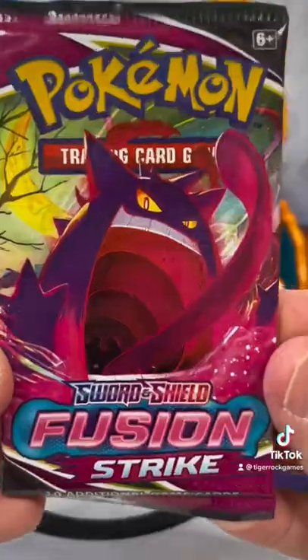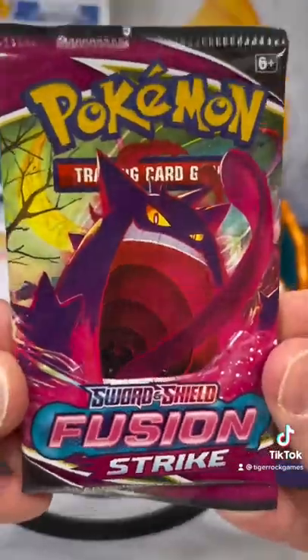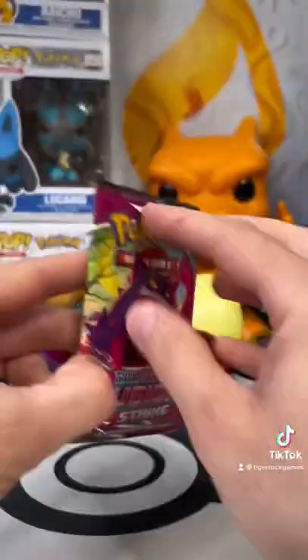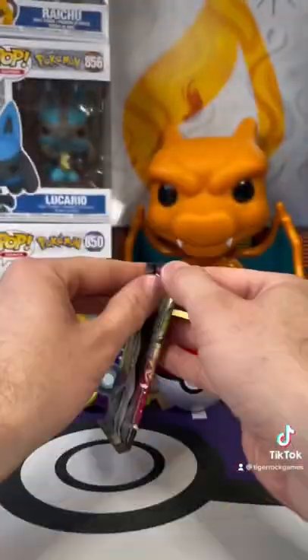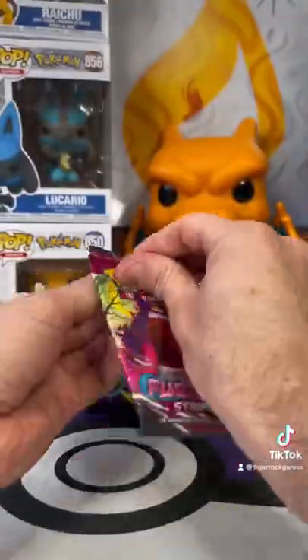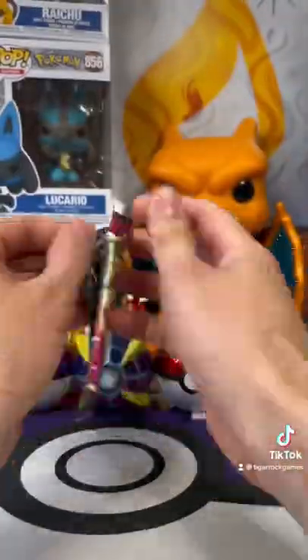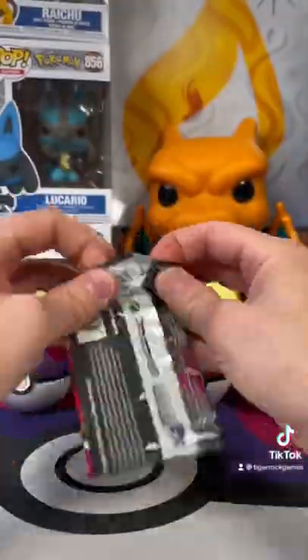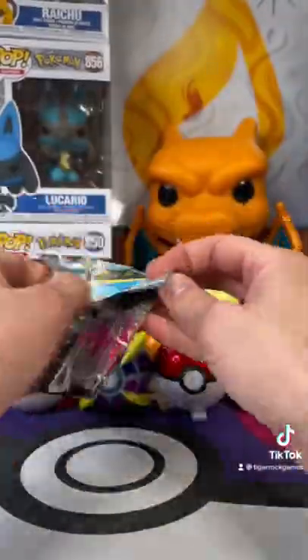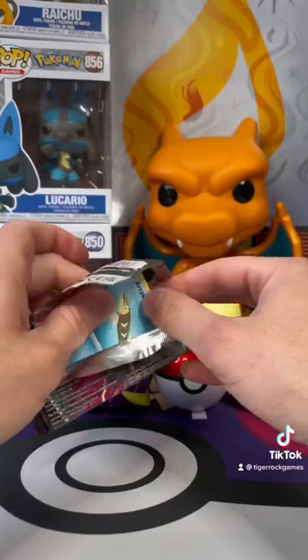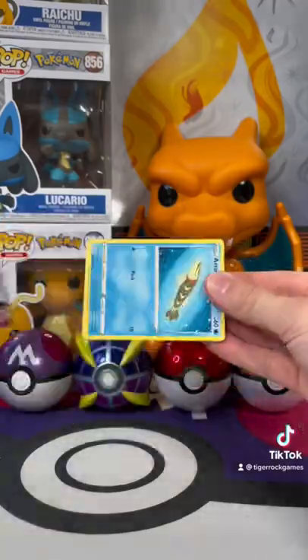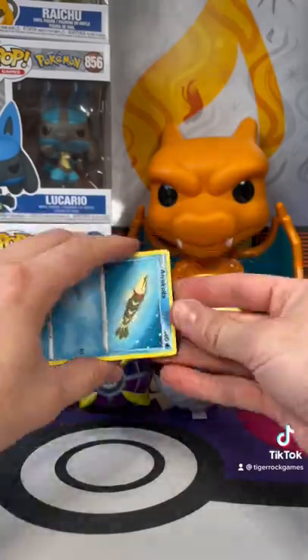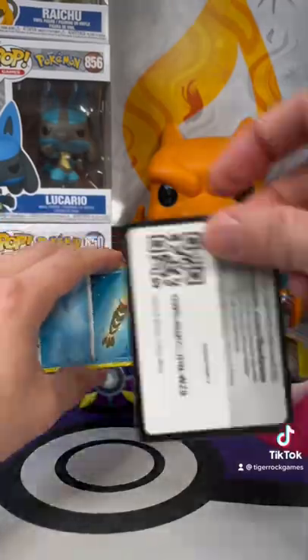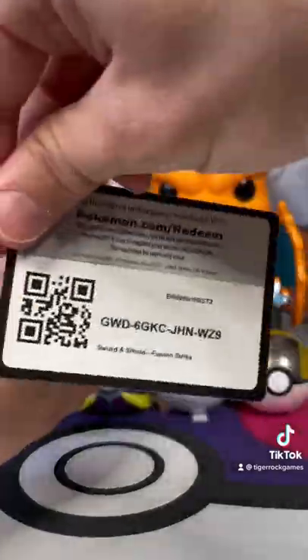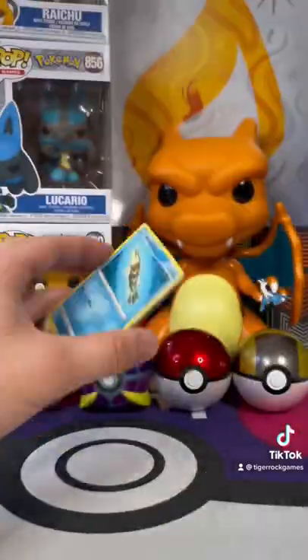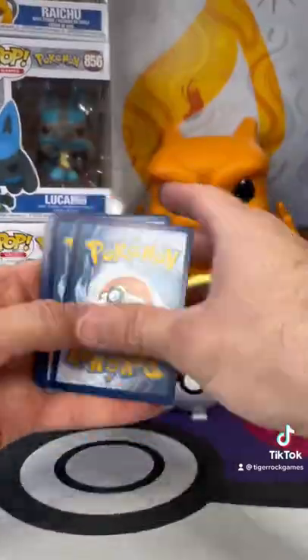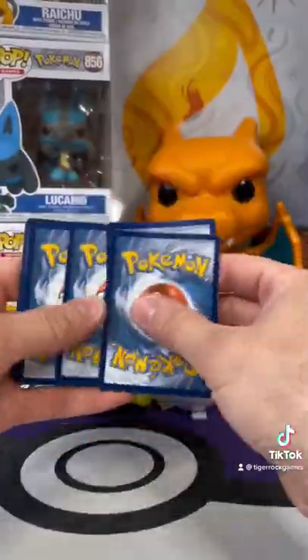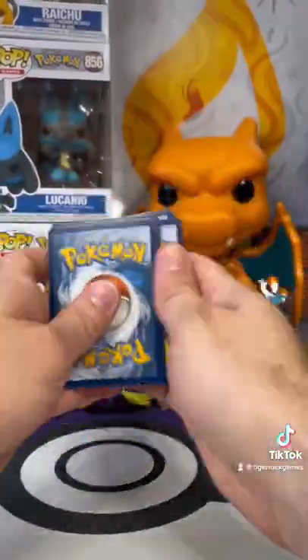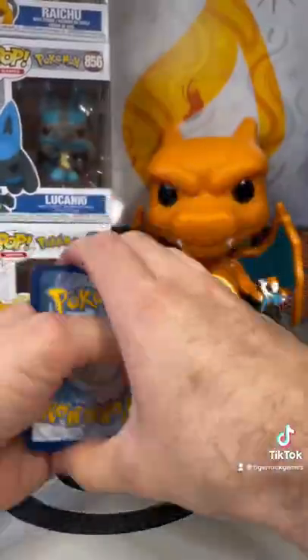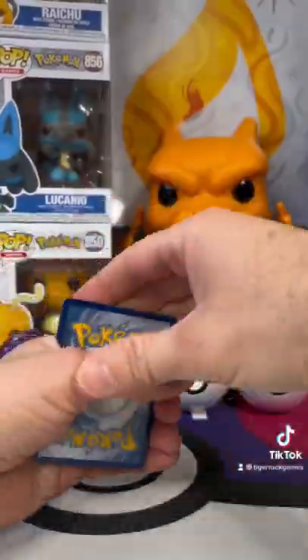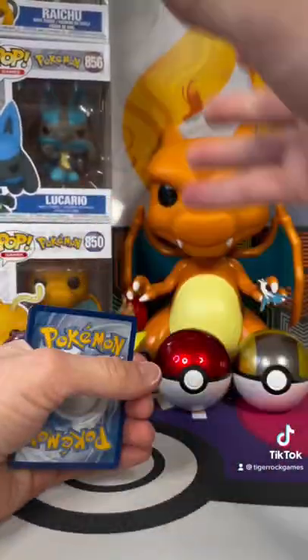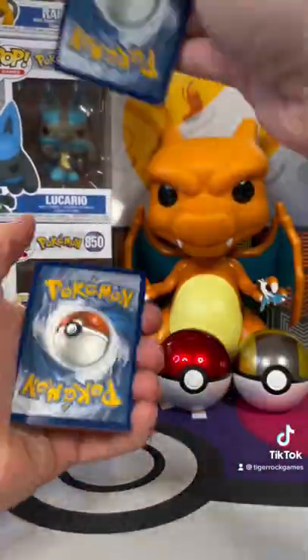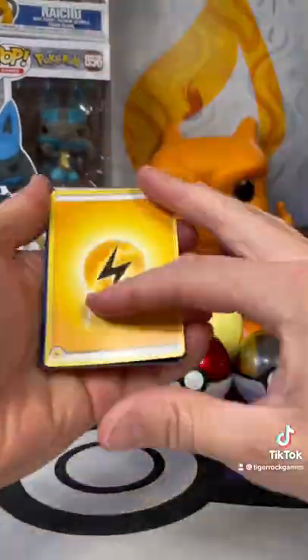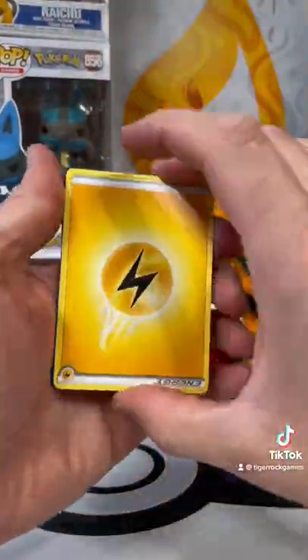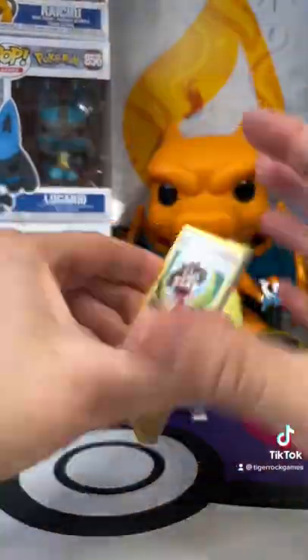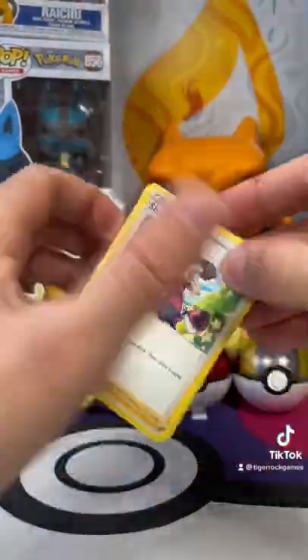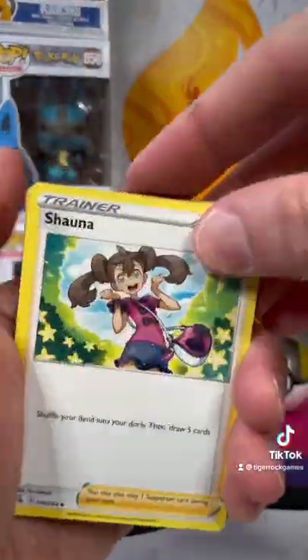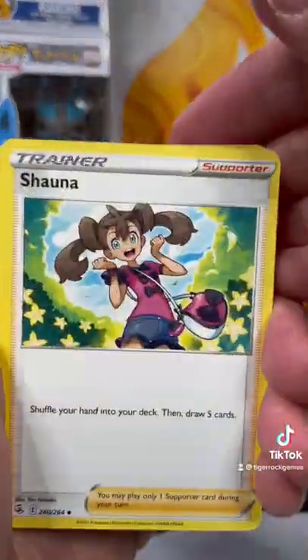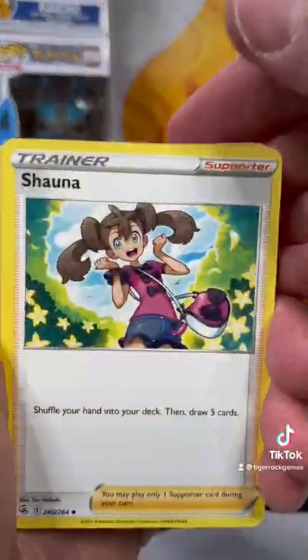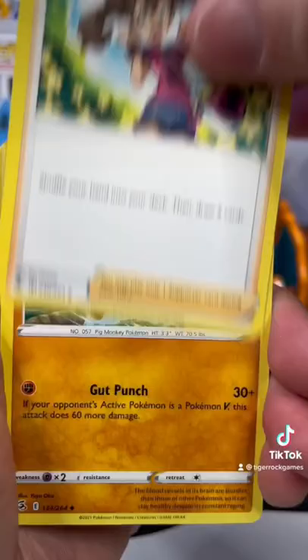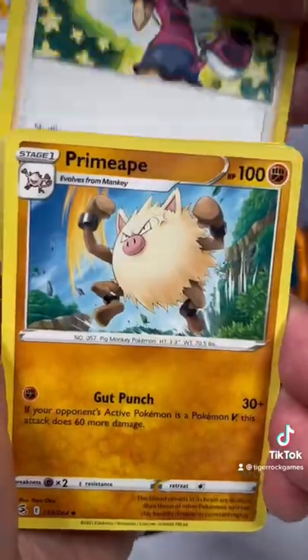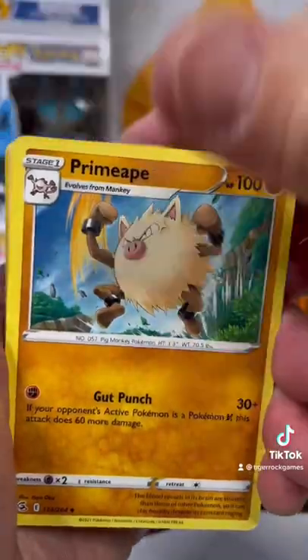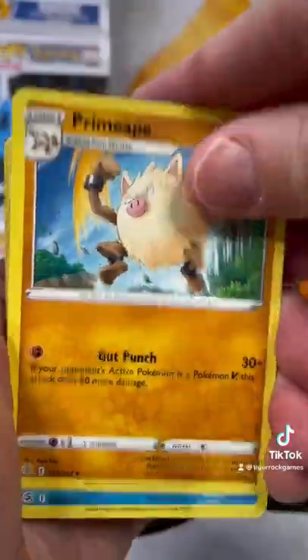Let's go Fusion Strike. Maybe we'll get that Alt Gengar. Flip that energy — Electric. I really like this Prime Ape.